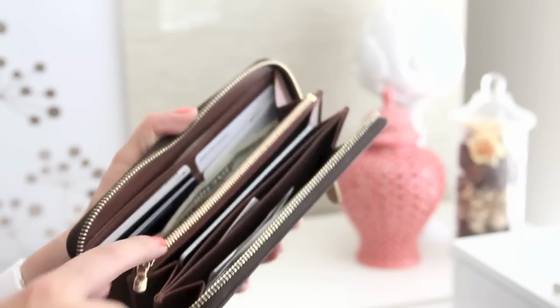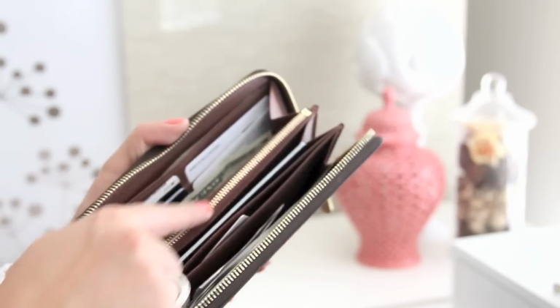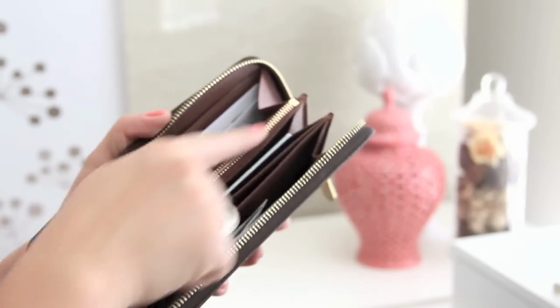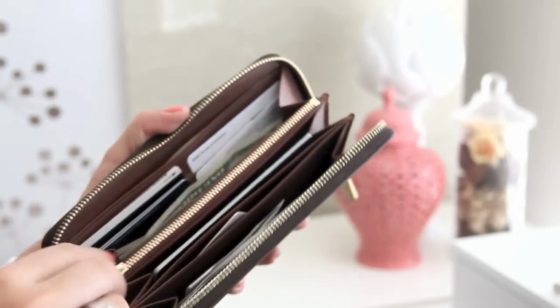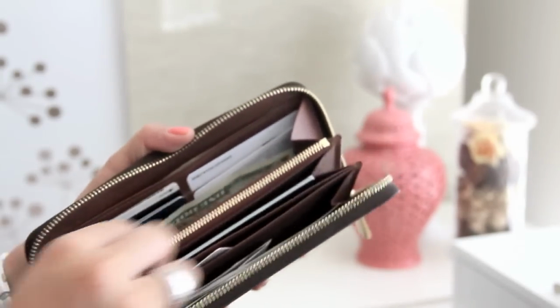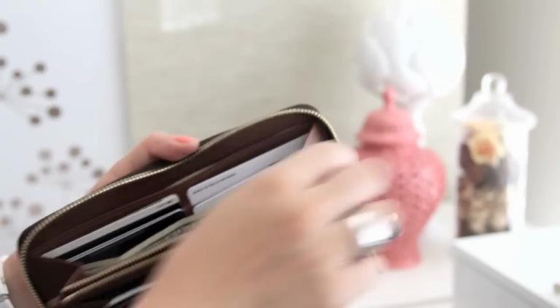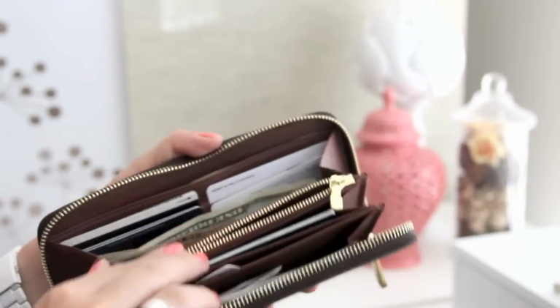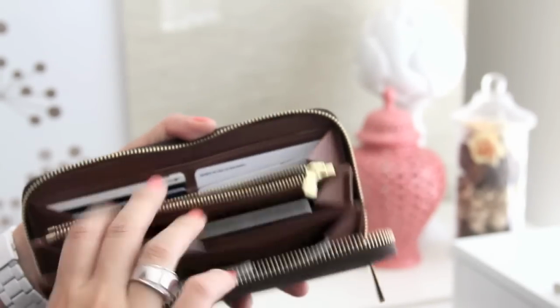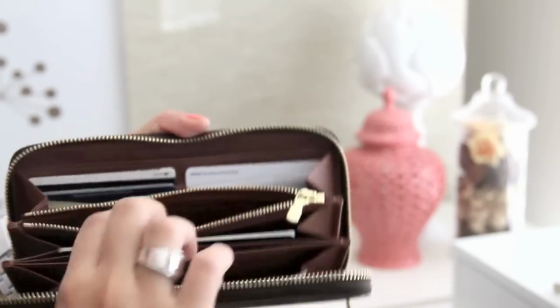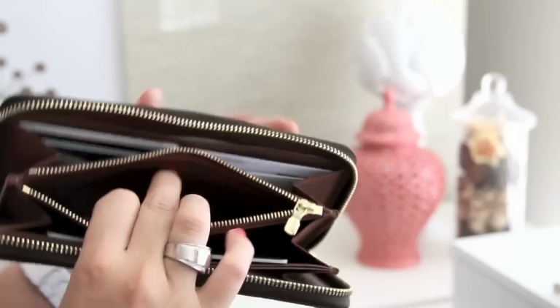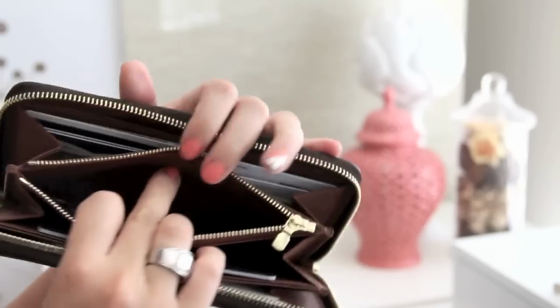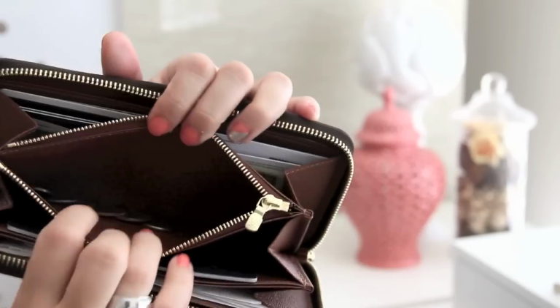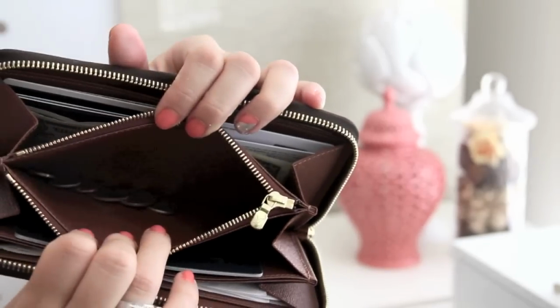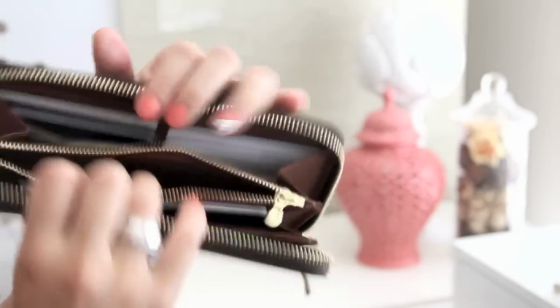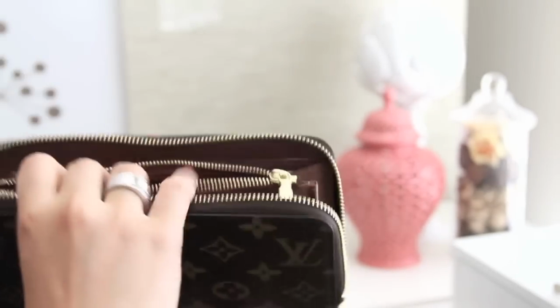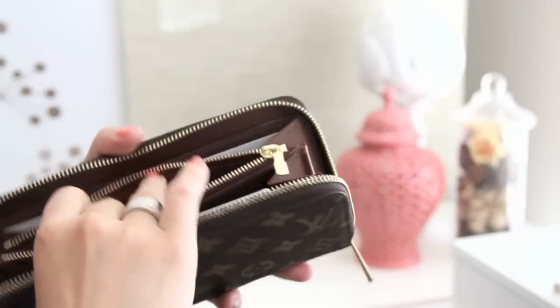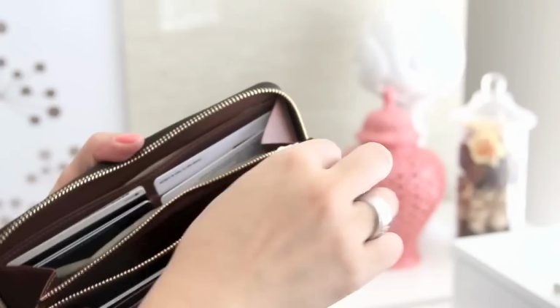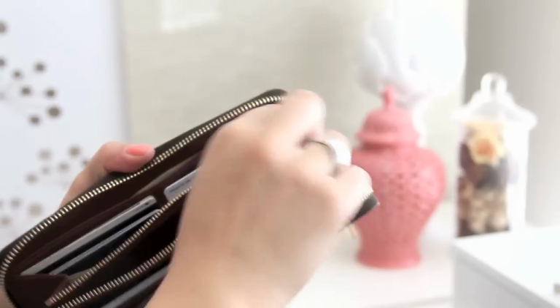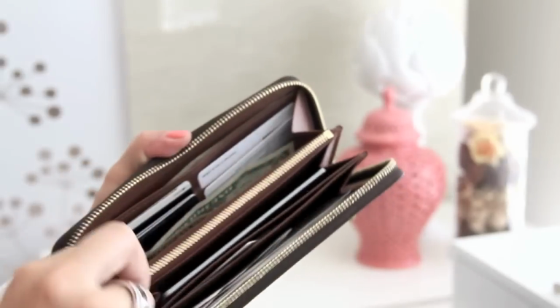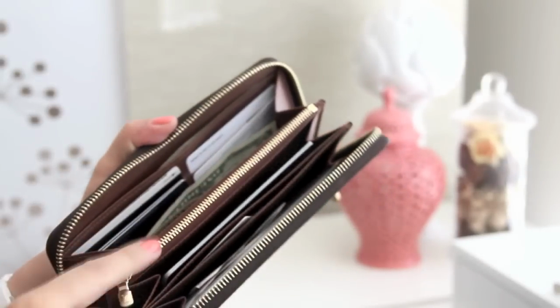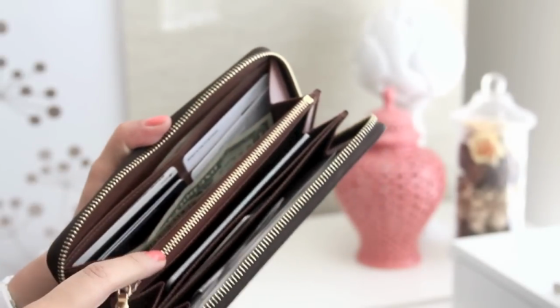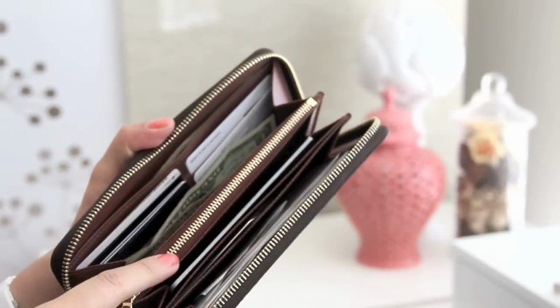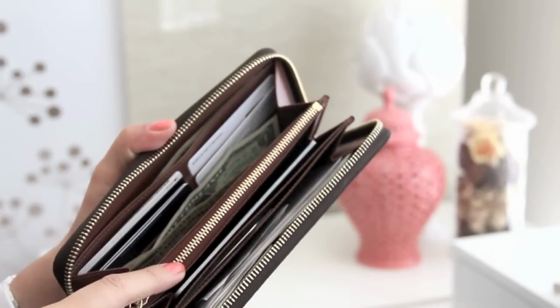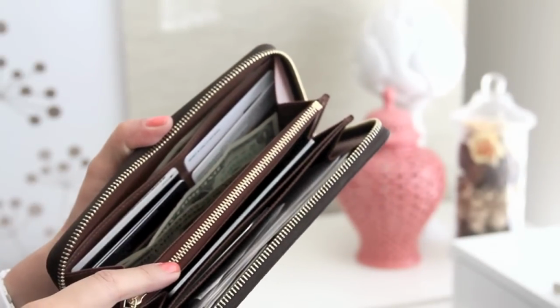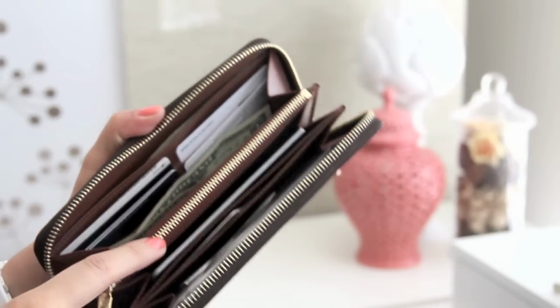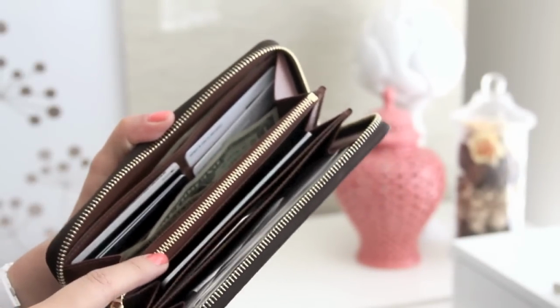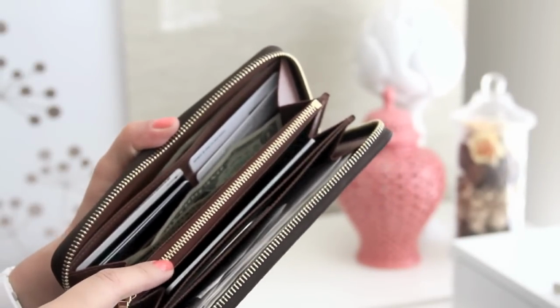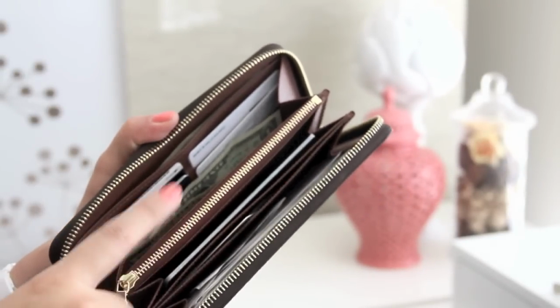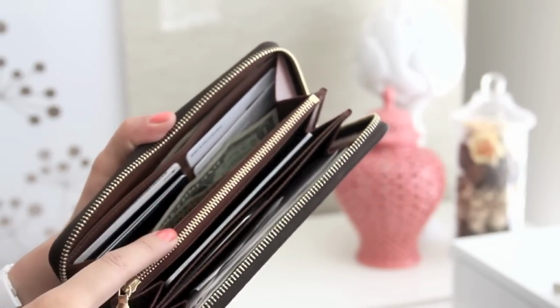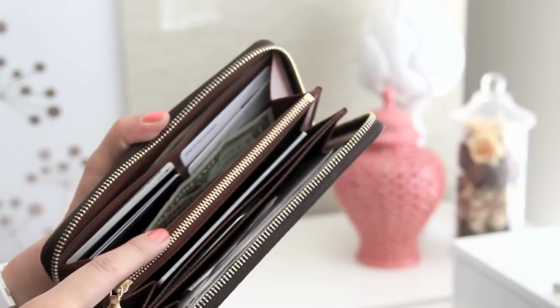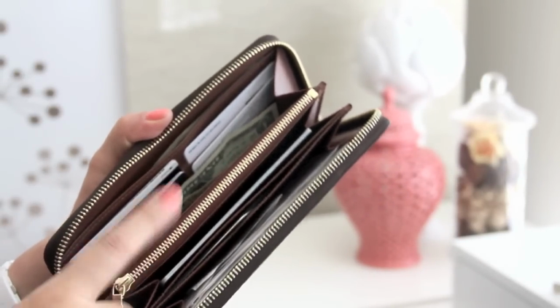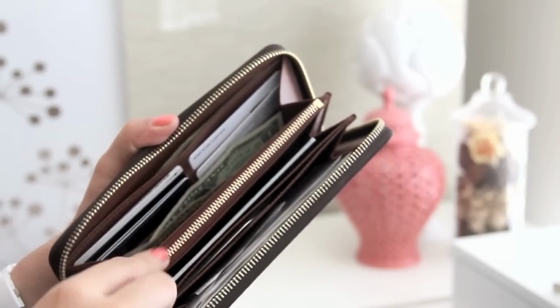Compartment number three is a zipper, and in here I've got some coins. I don't really like to keep coins in here because they're a little bit dirtier than bills, but for this purpose I actually have some coins in here.